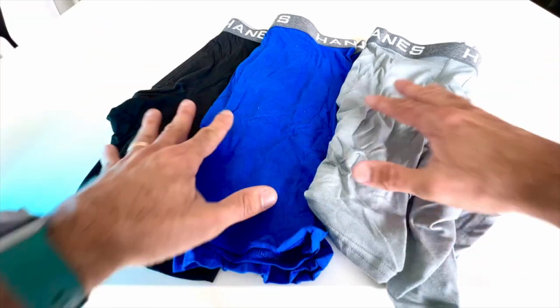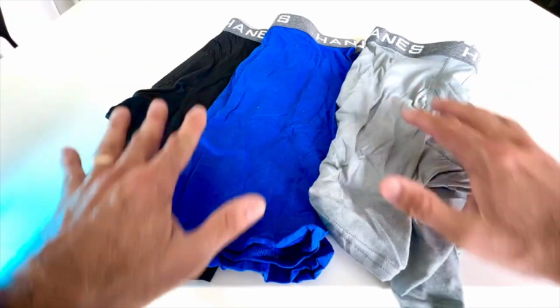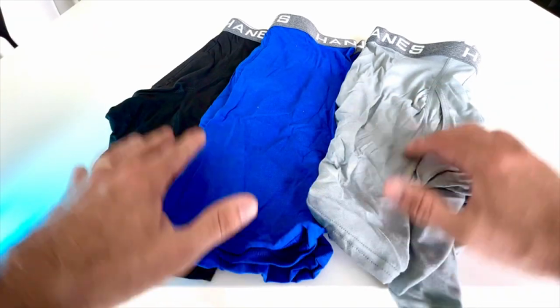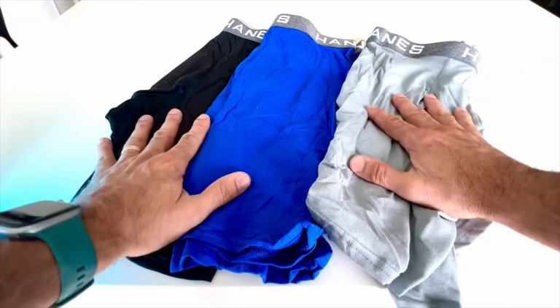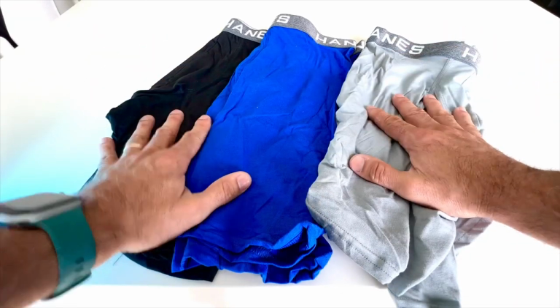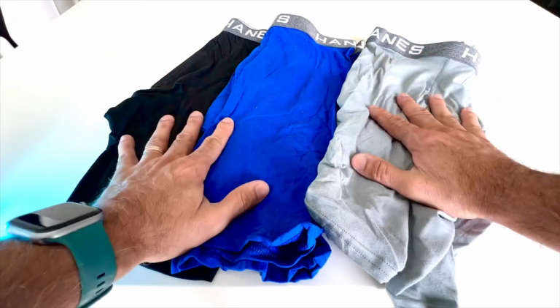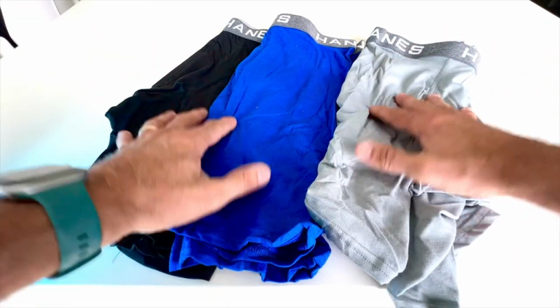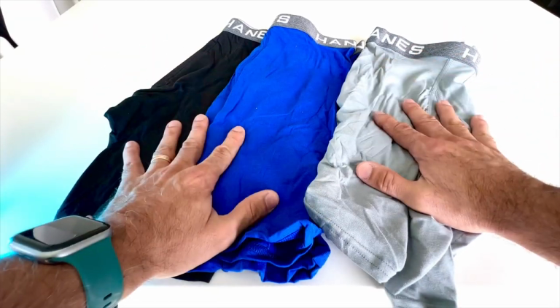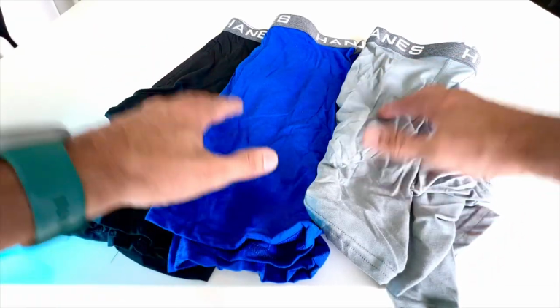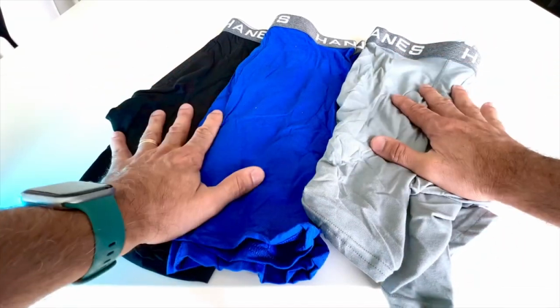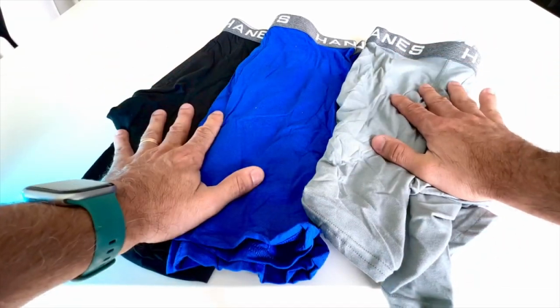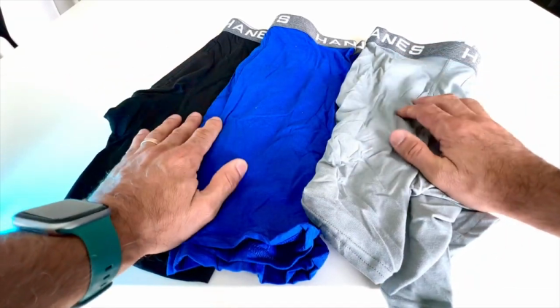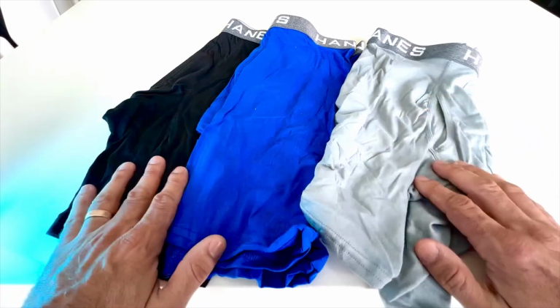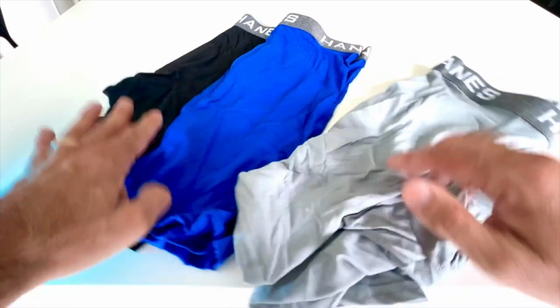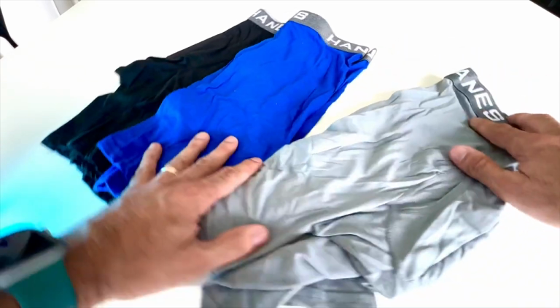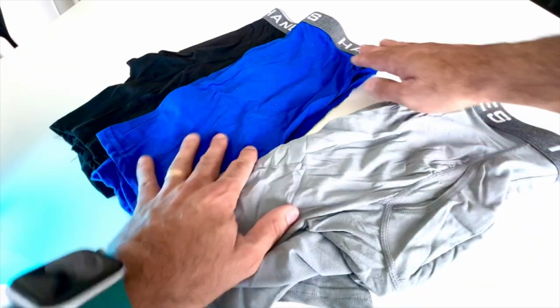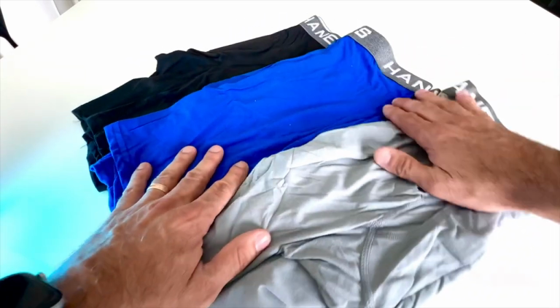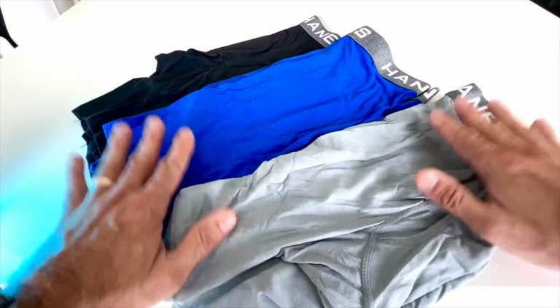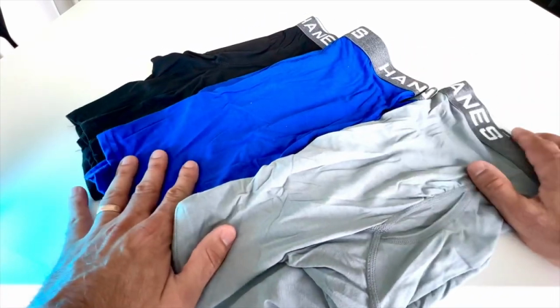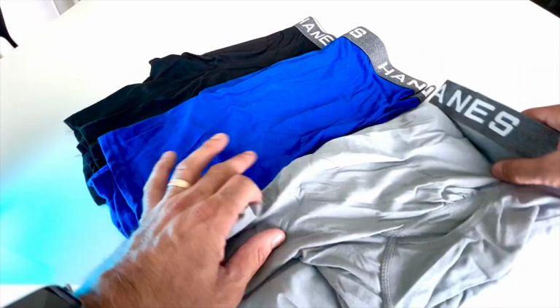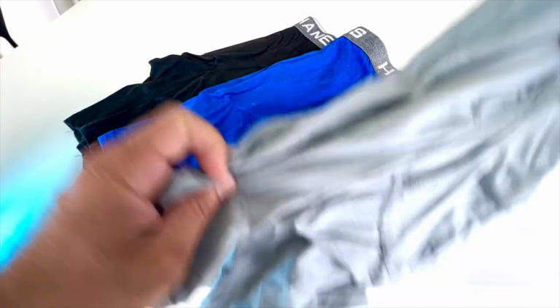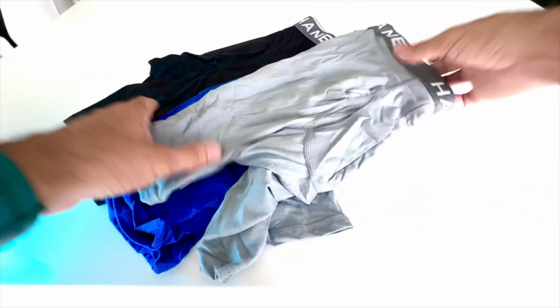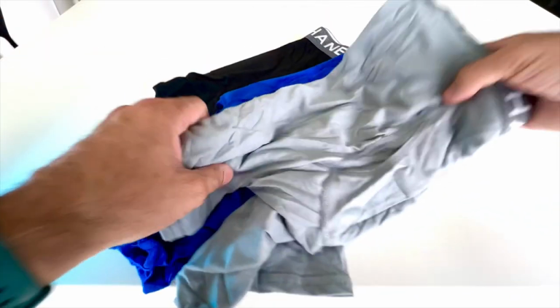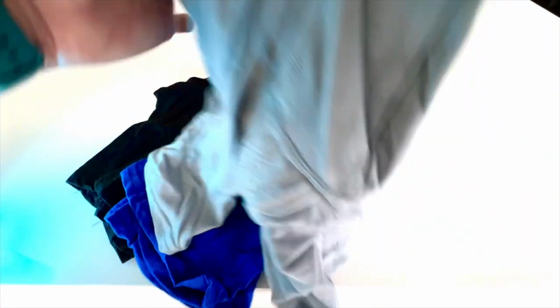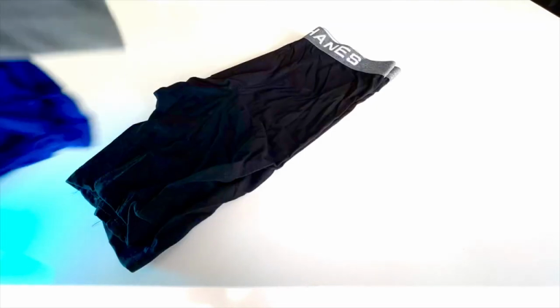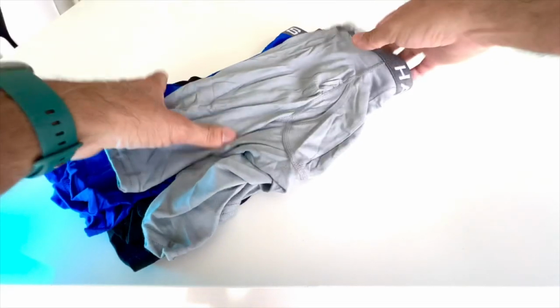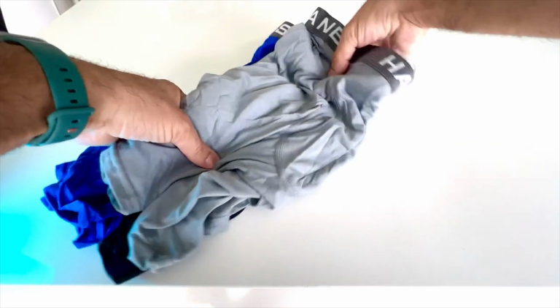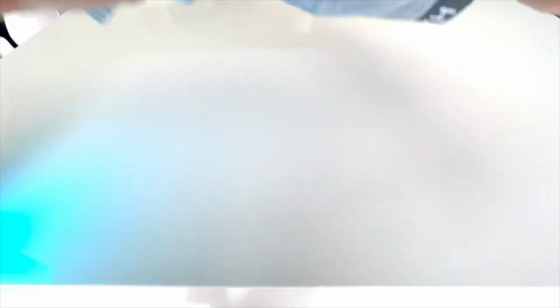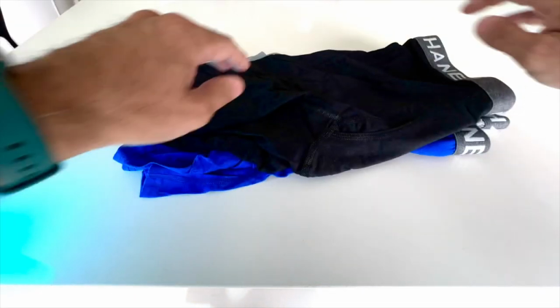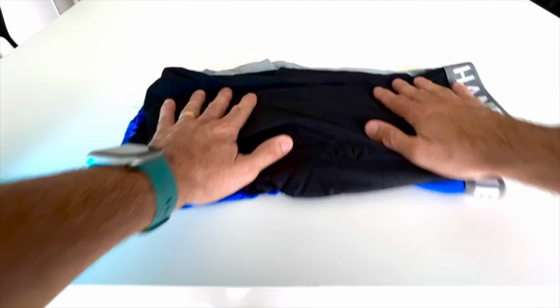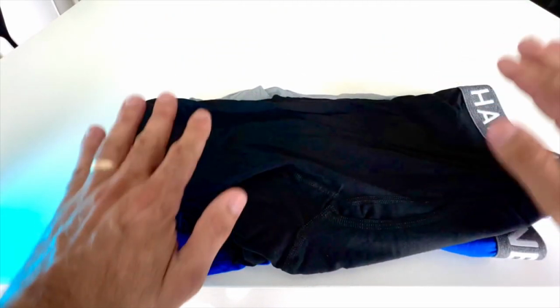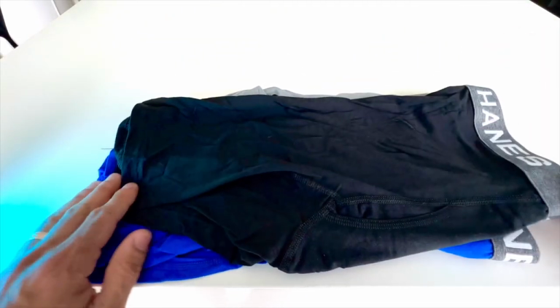And this is why I'm getting them — ideal for working out, sports, running around outside and just trying to stay cool. Love the colors as well. And for a three-pack, these are big winners. Awesome.